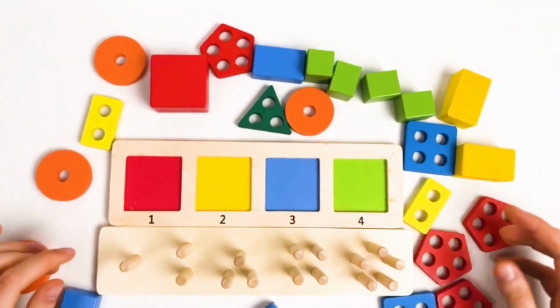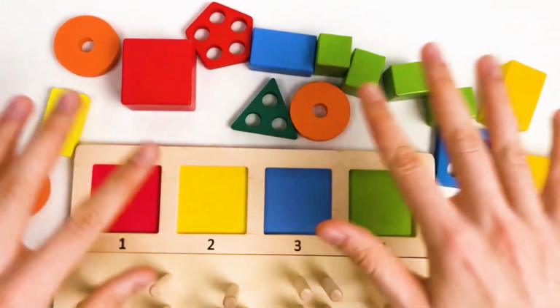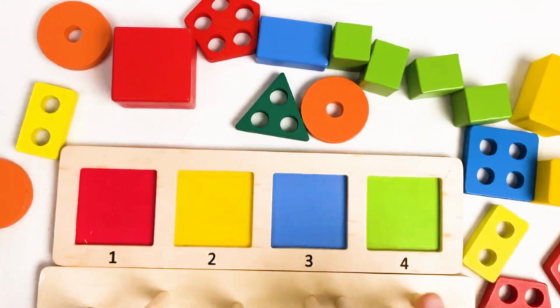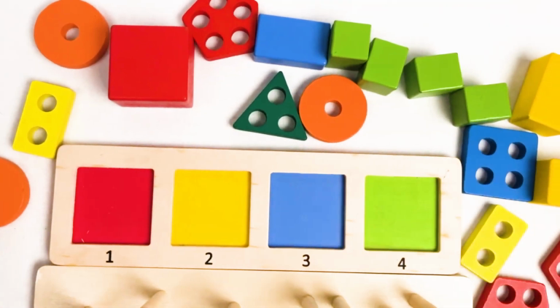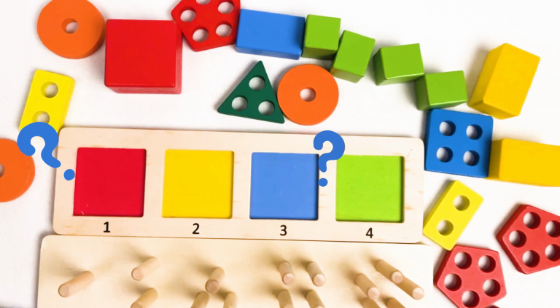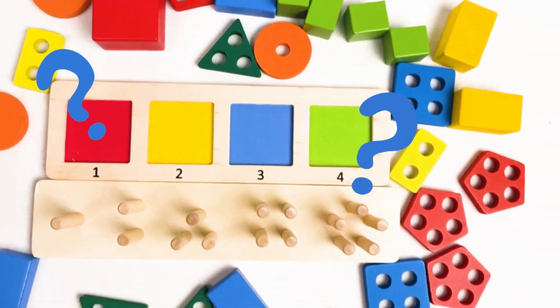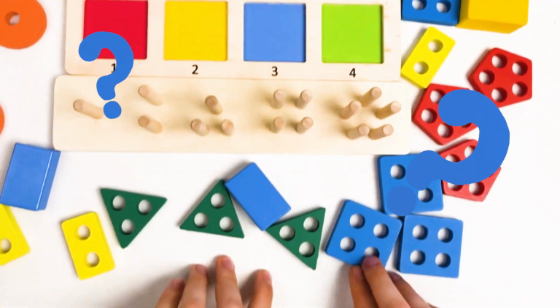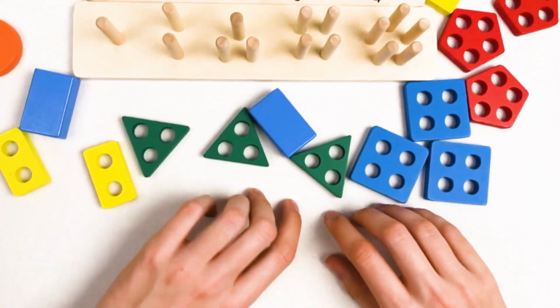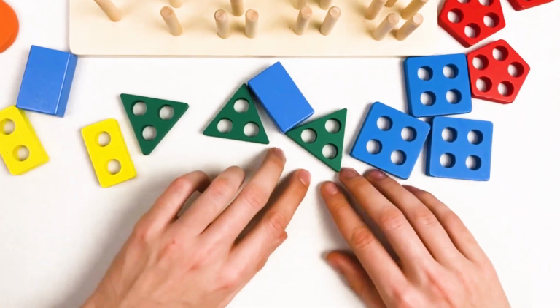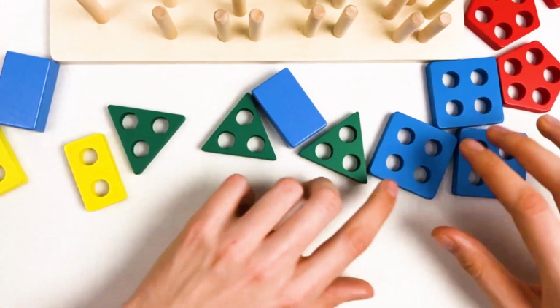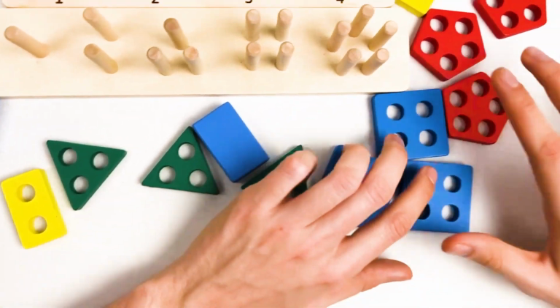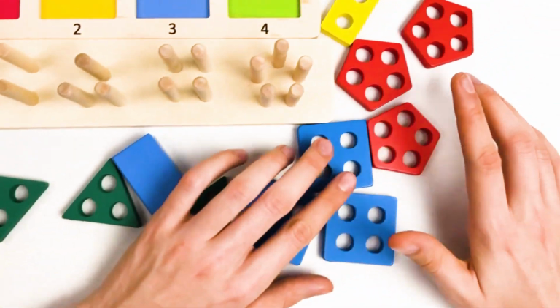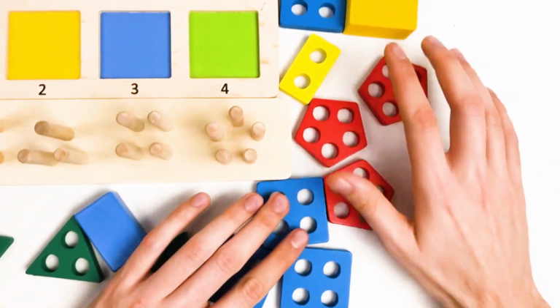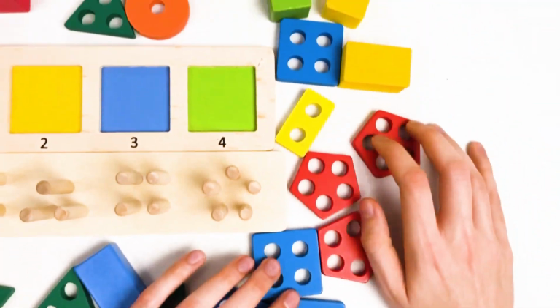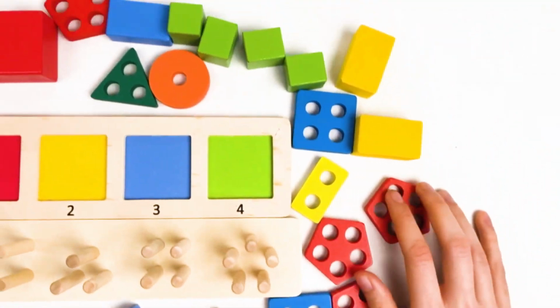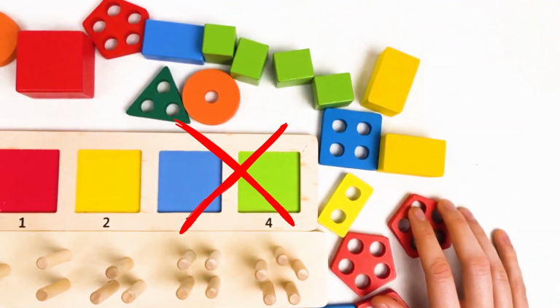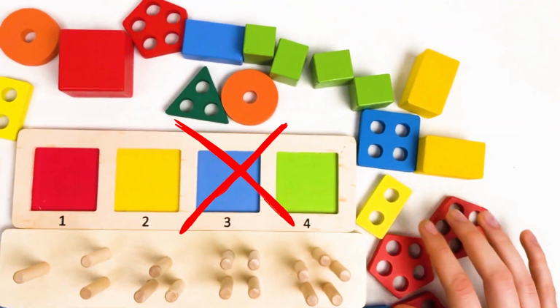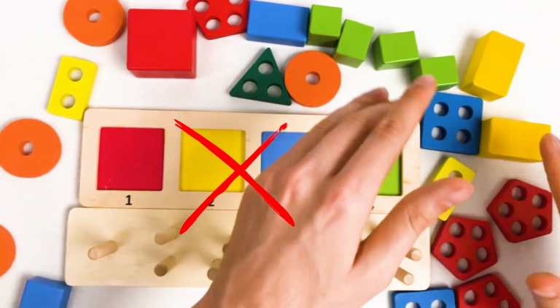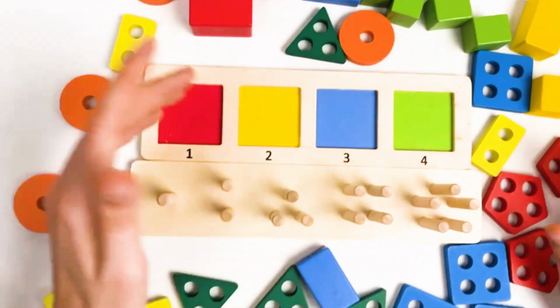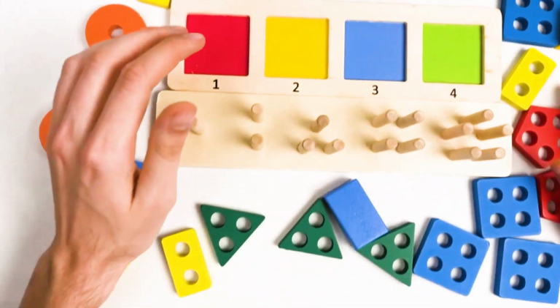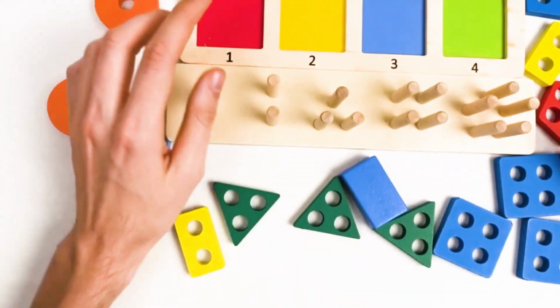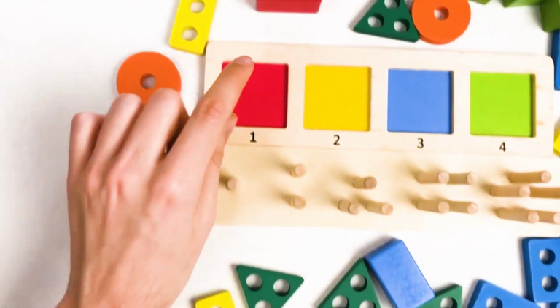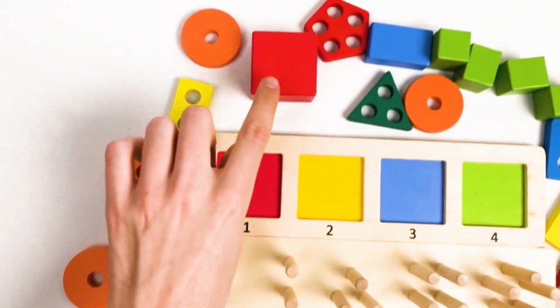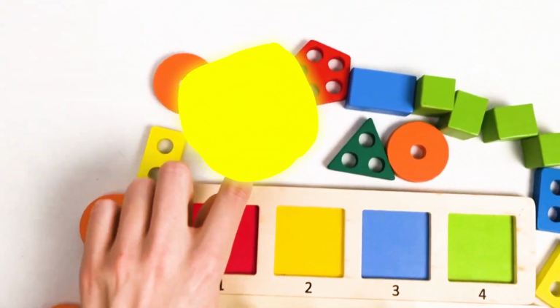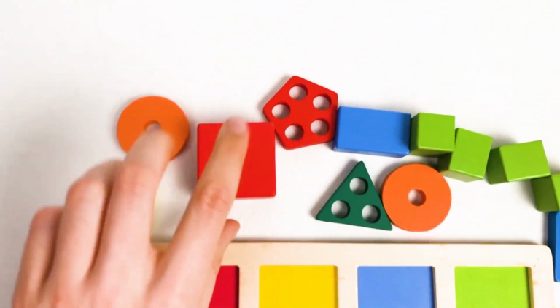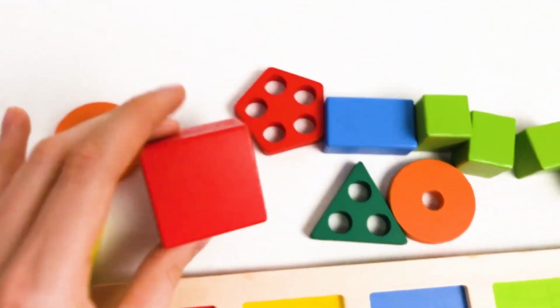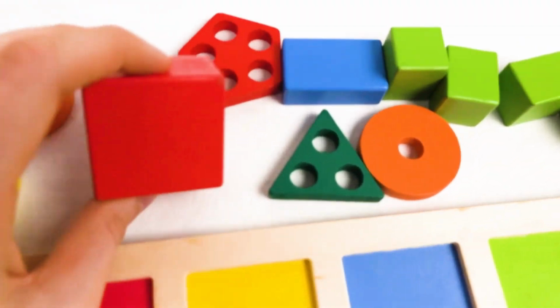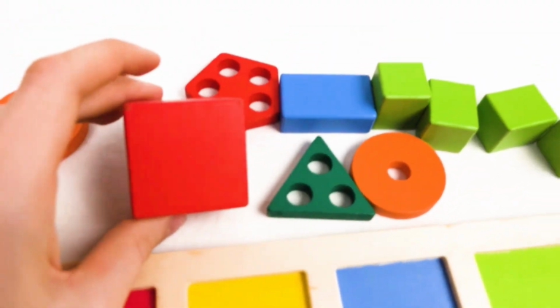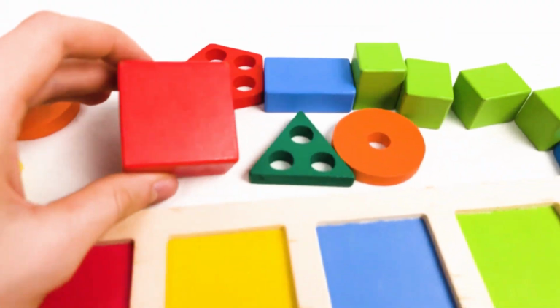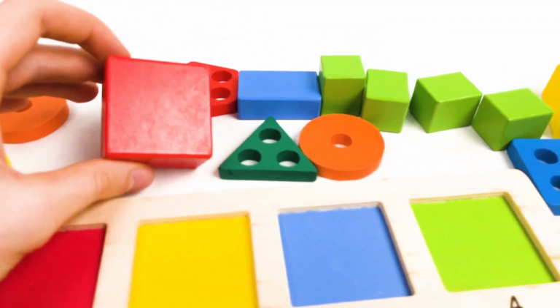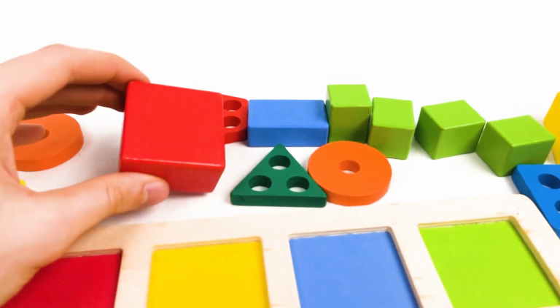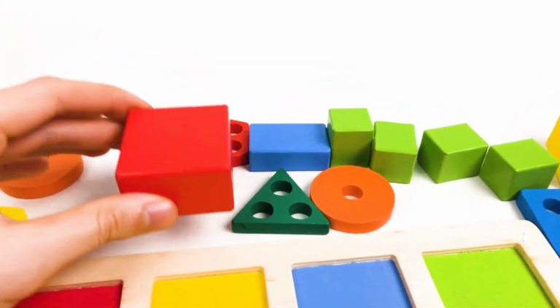Let's think where it could be. Let's look here. Do you see the red big cube? I don't see it here. Look, I think it's this one. Yes, it's a red big cube.